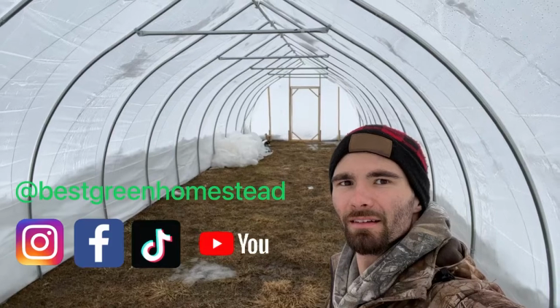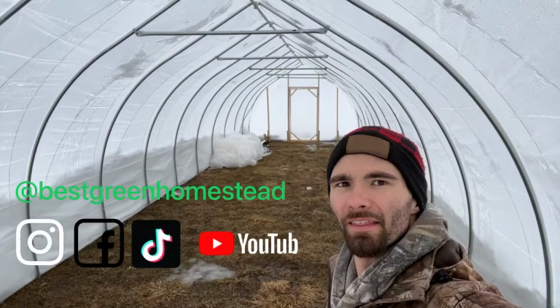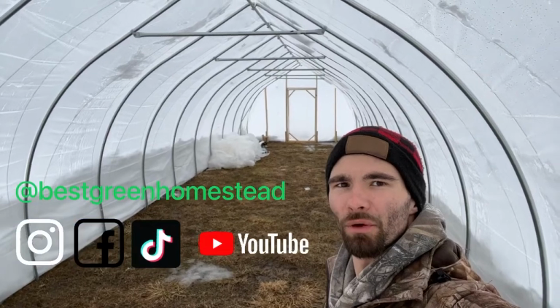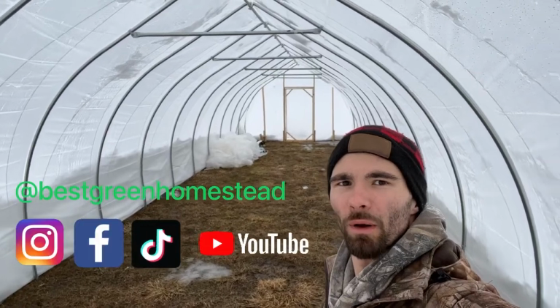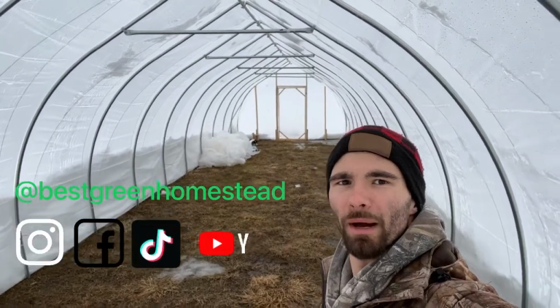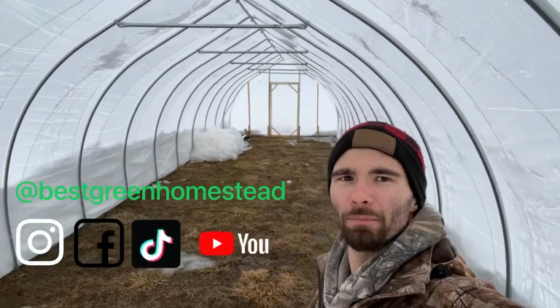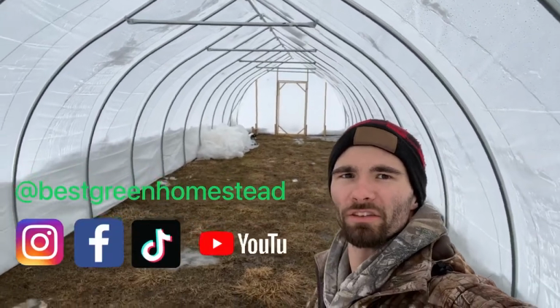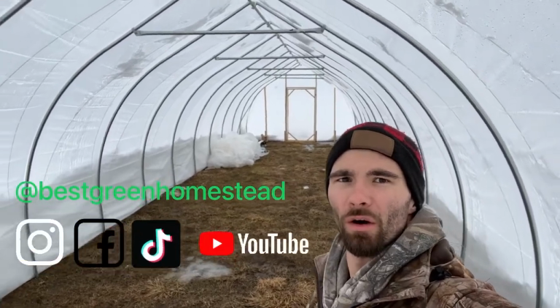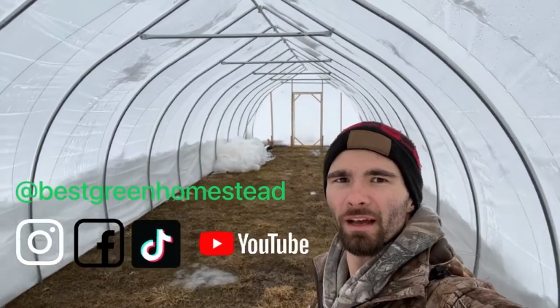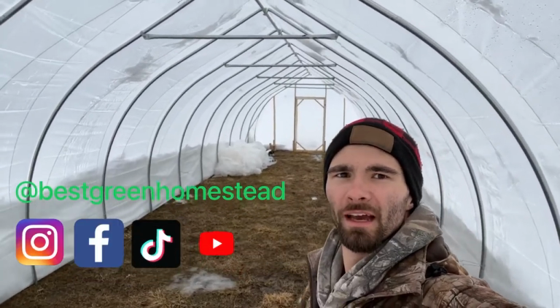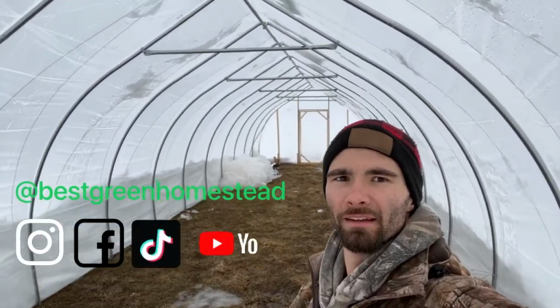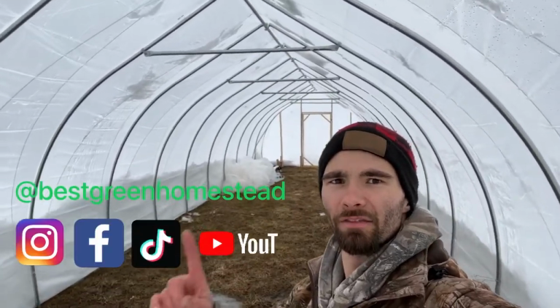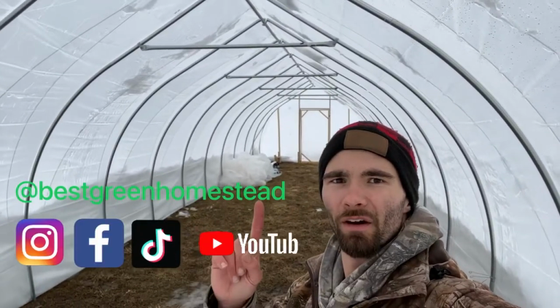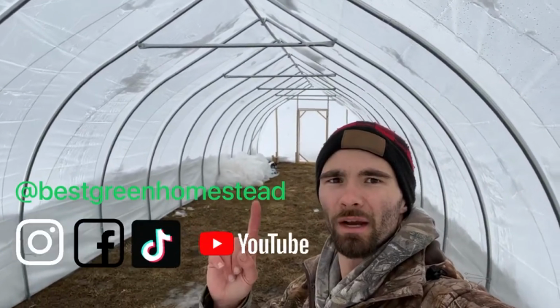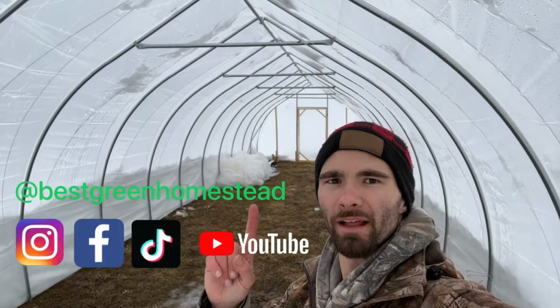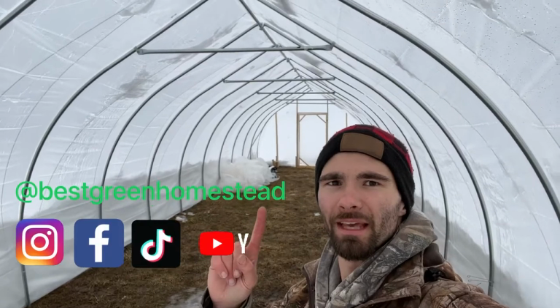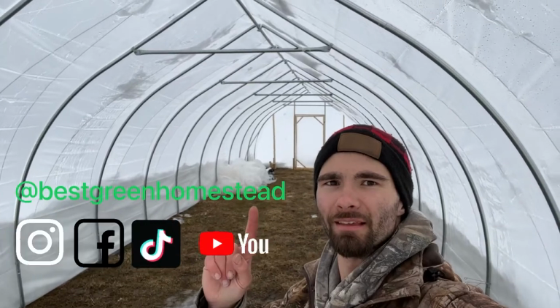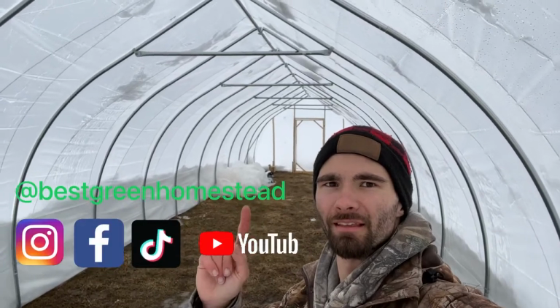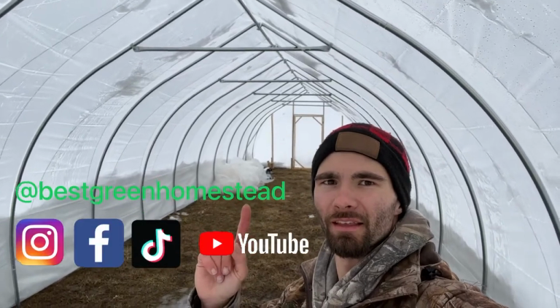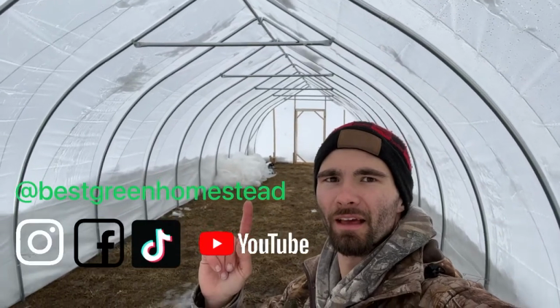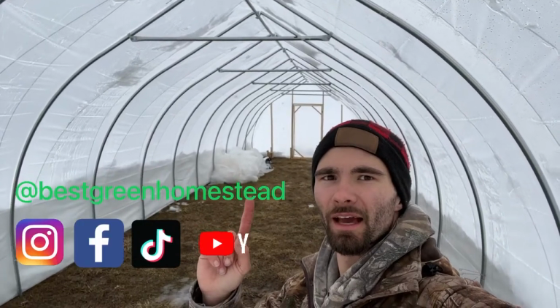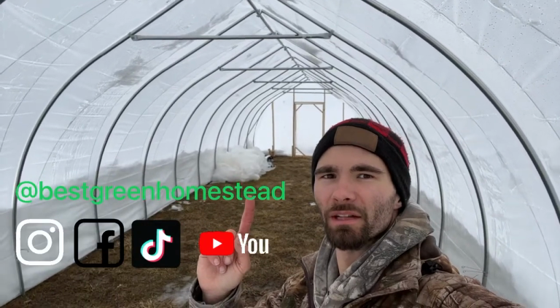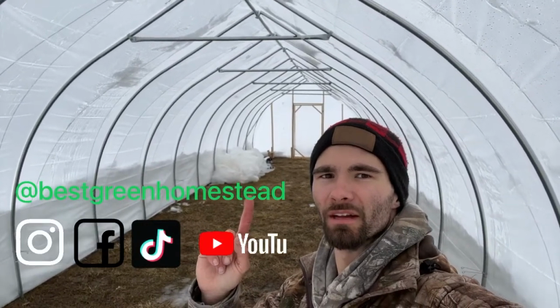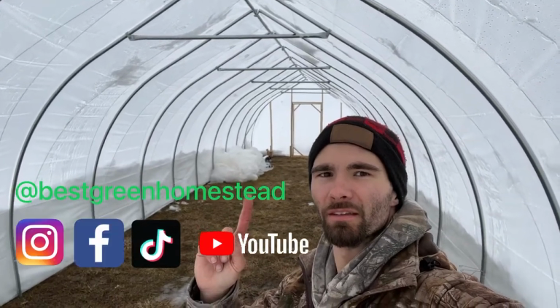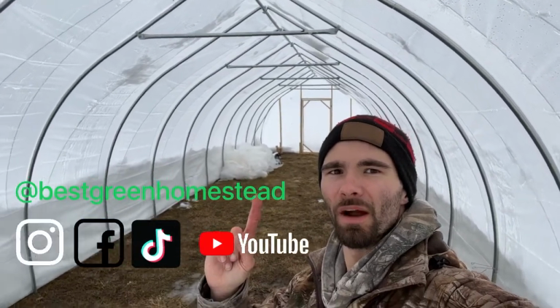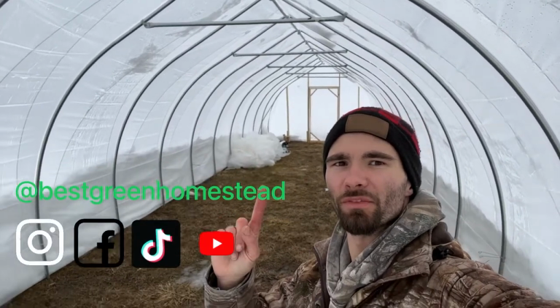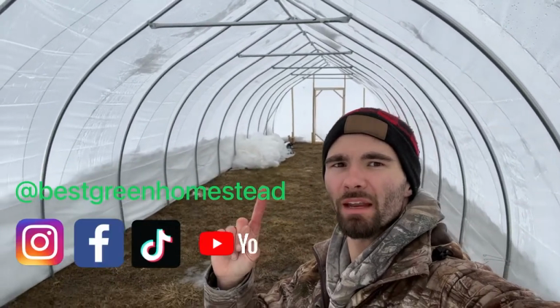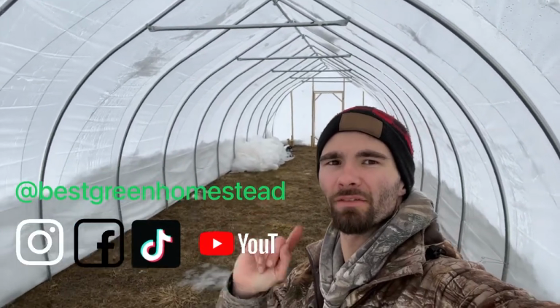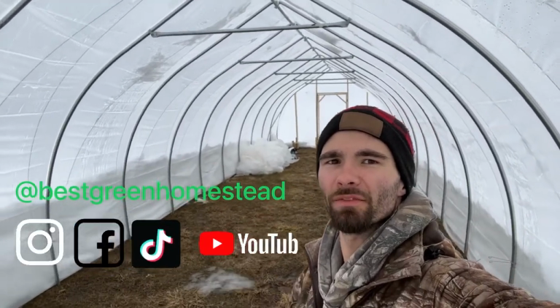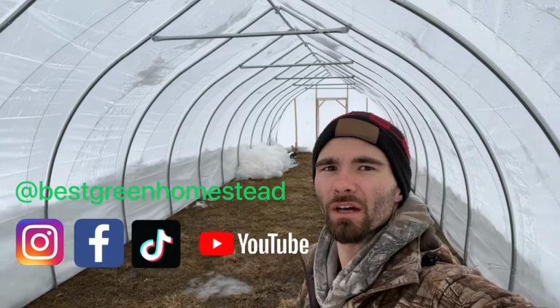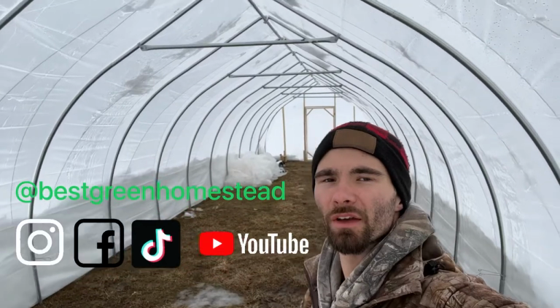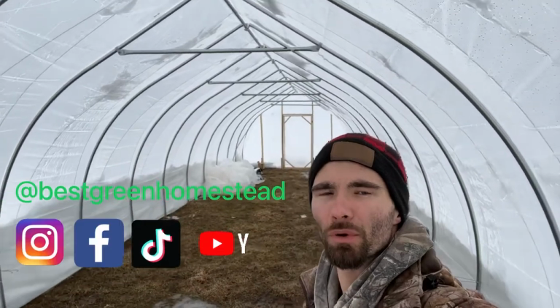Hey there everyone, welcome back to Best Green Homestead. In today's video, we're going to set up geese inside this caterpillar tunnel. This is a Farmer's Friend 50-foot Gothic Pro.